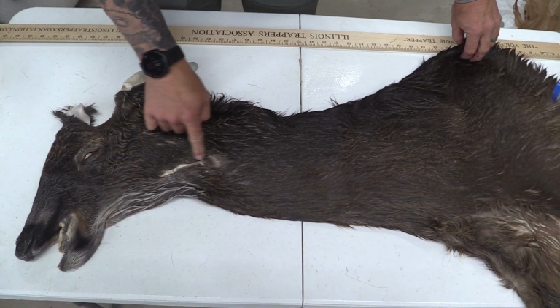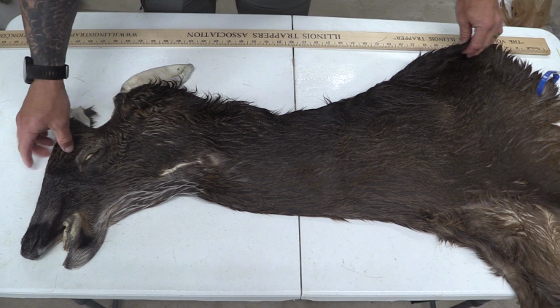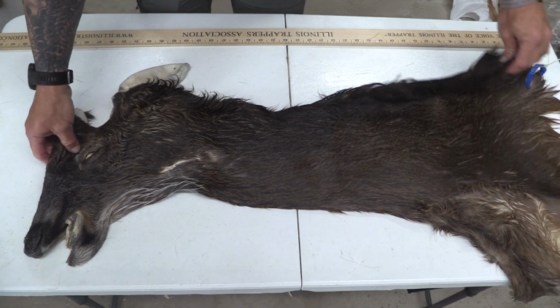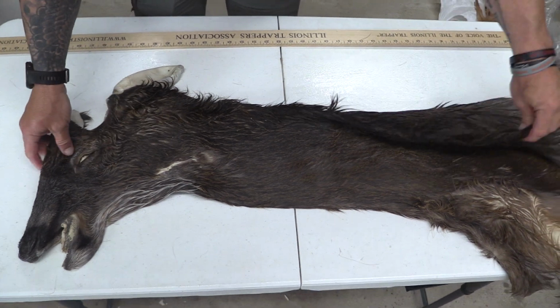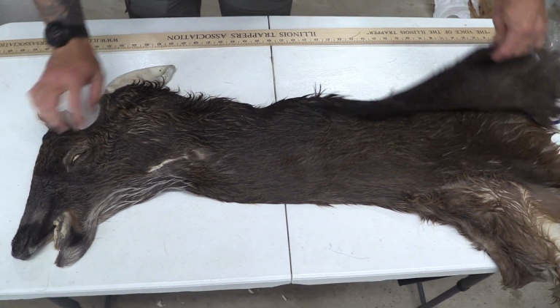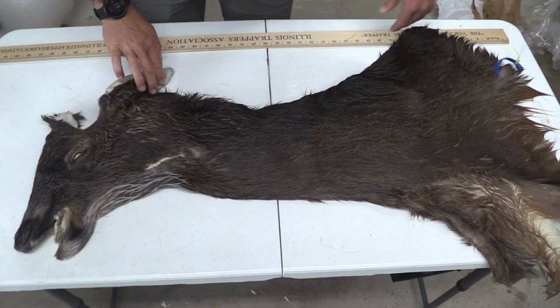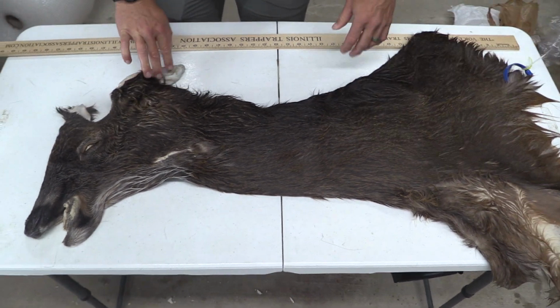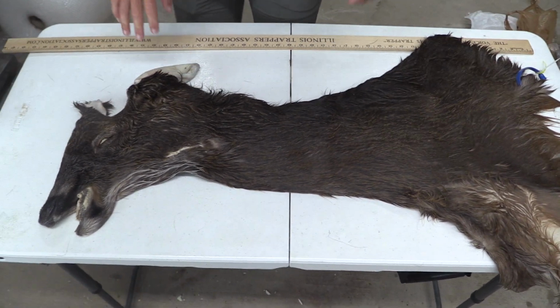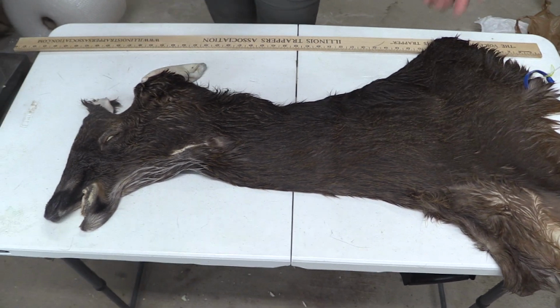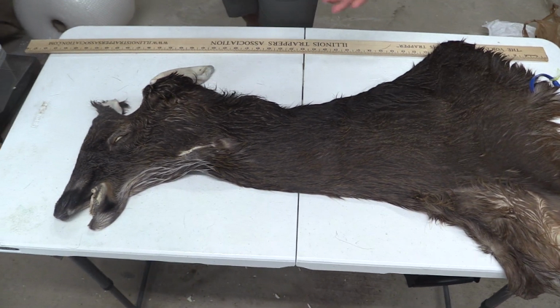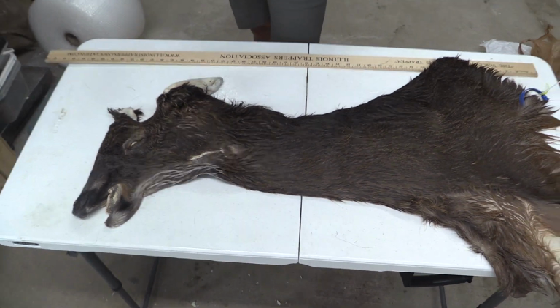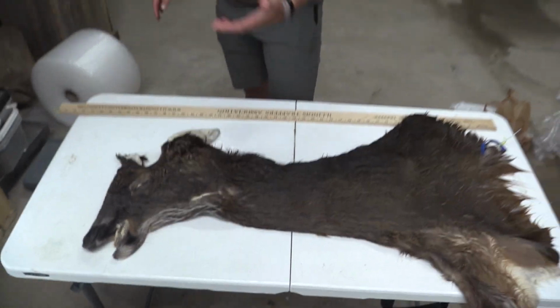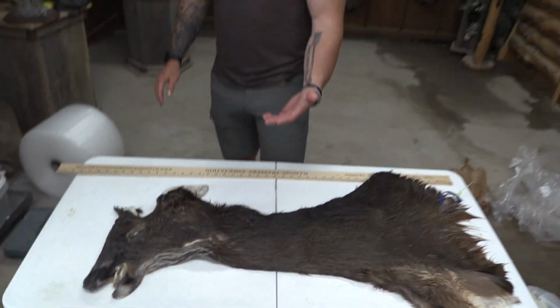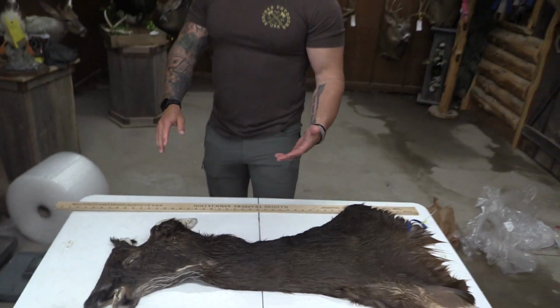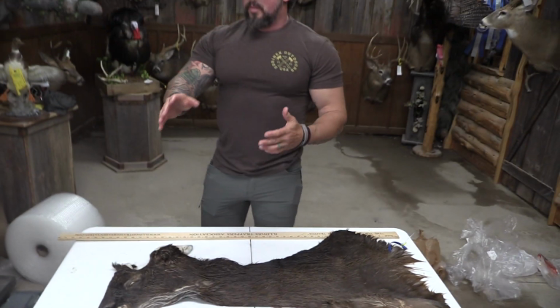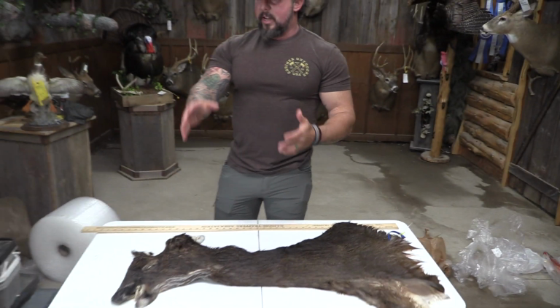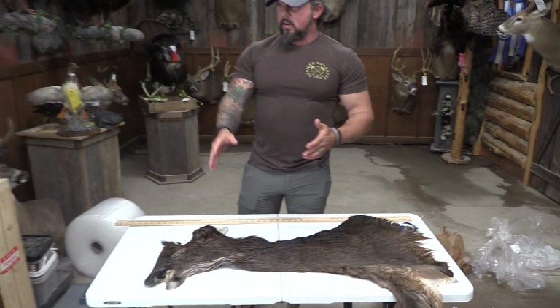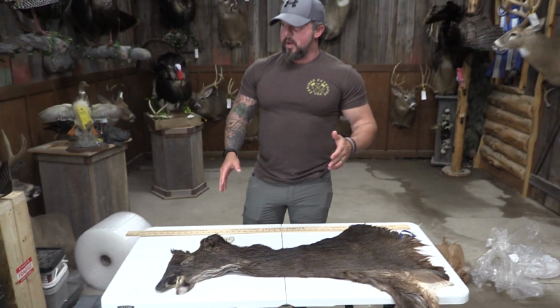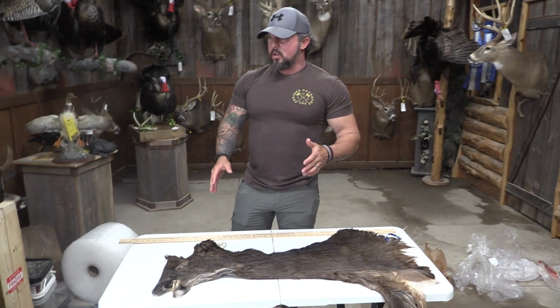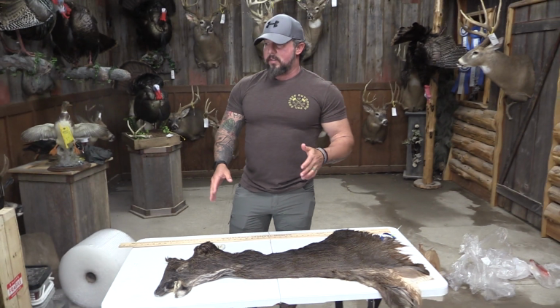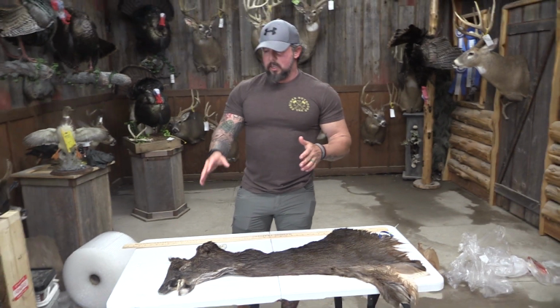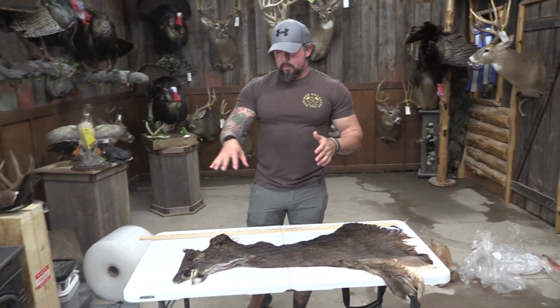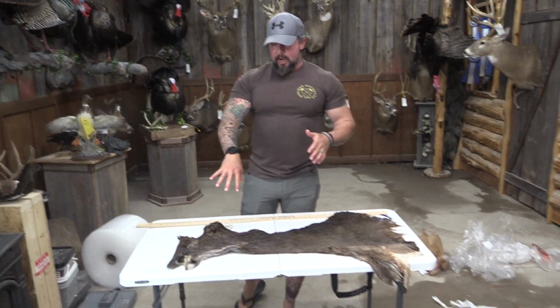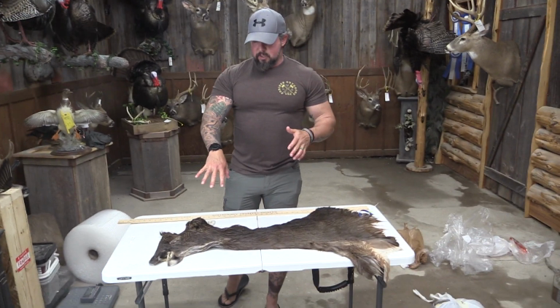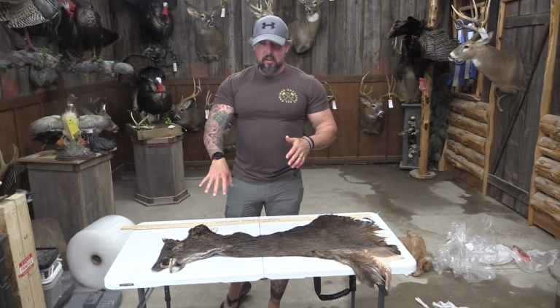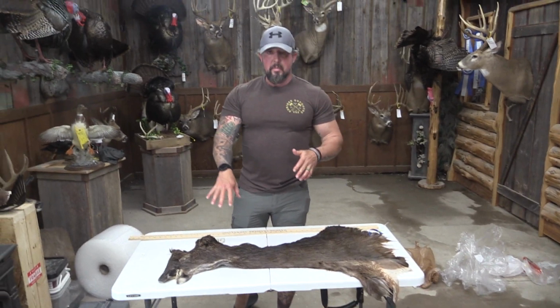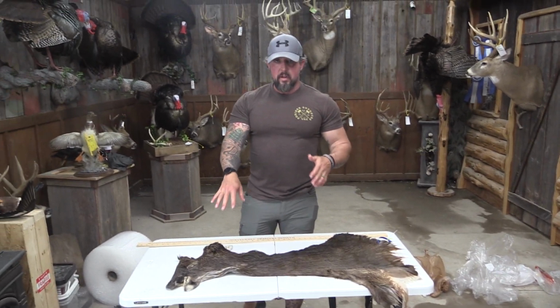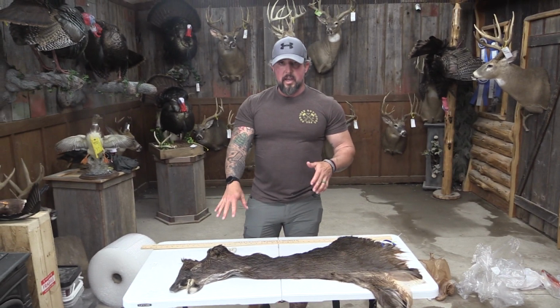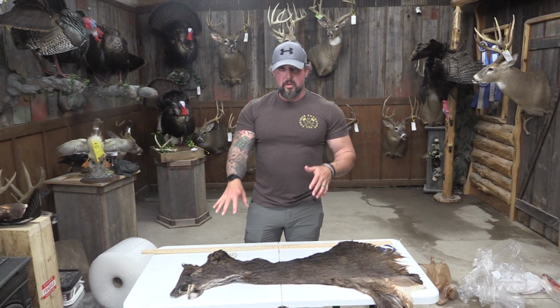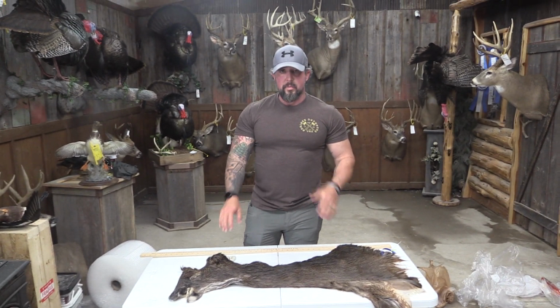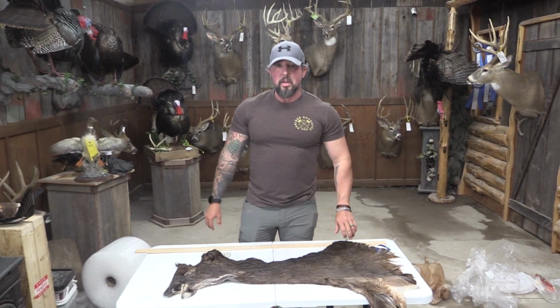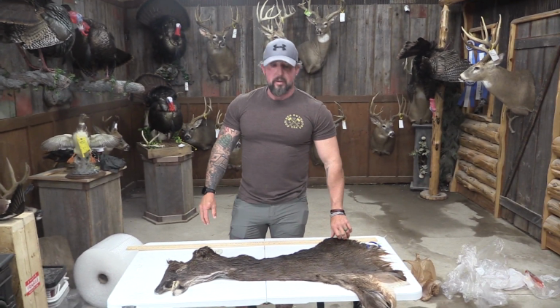I'm not sure if you're going to be able to cut that out, so we're going to call it a commercial piece. But I think if somebody gets crafty, they can actually save a lot of money on this cape and do something unique with it.